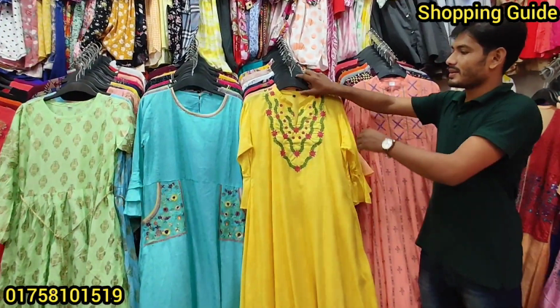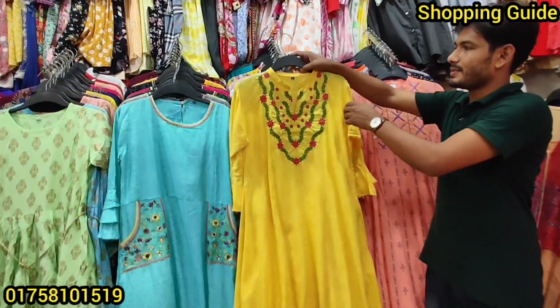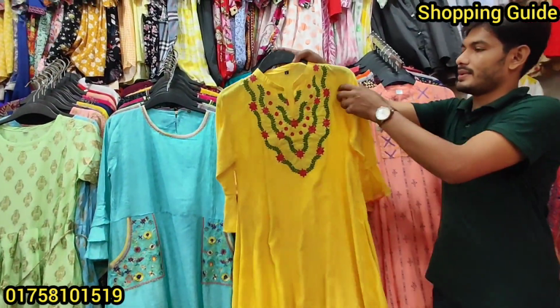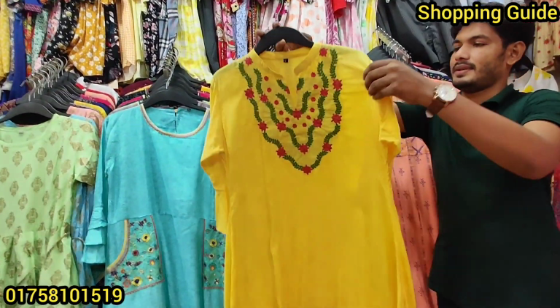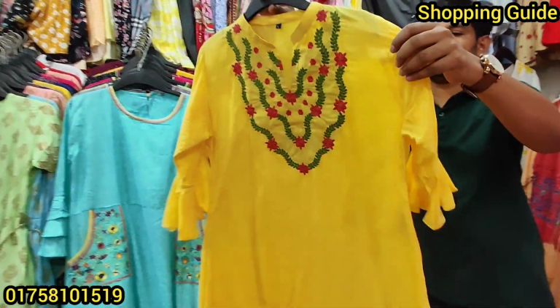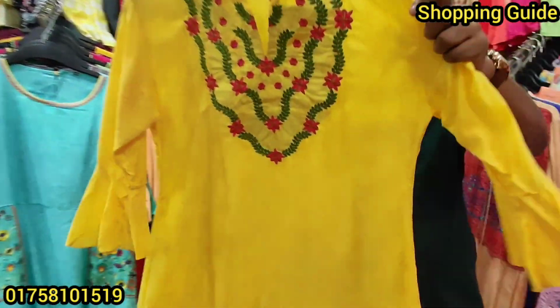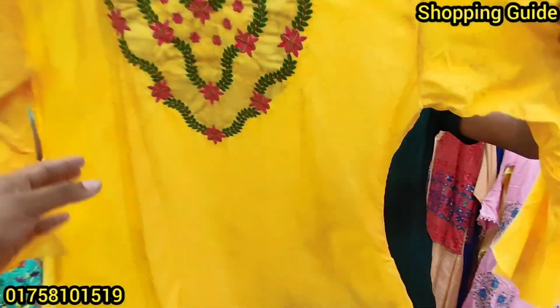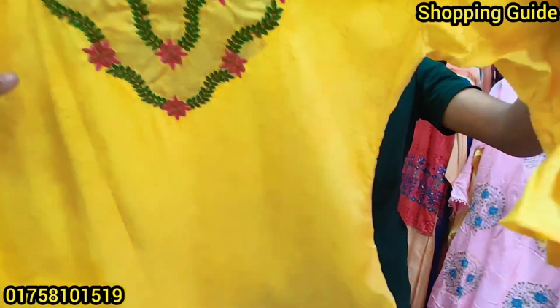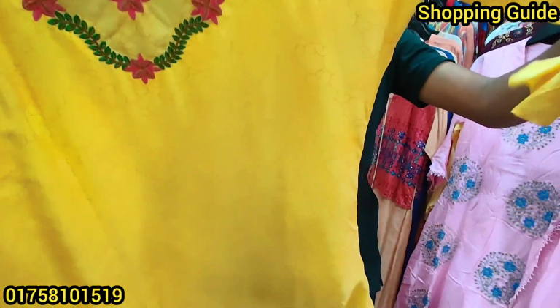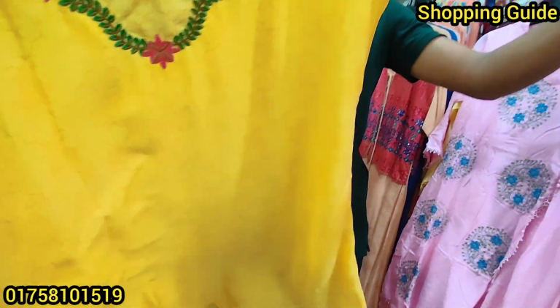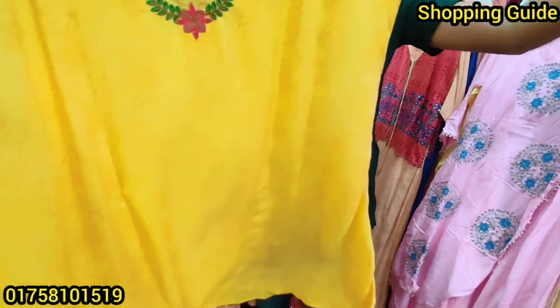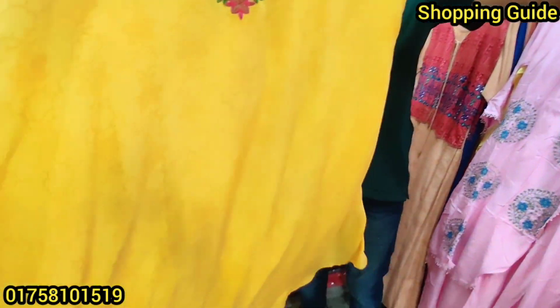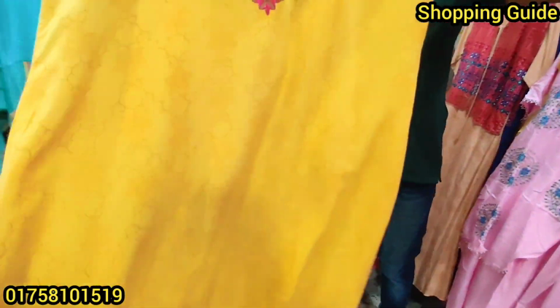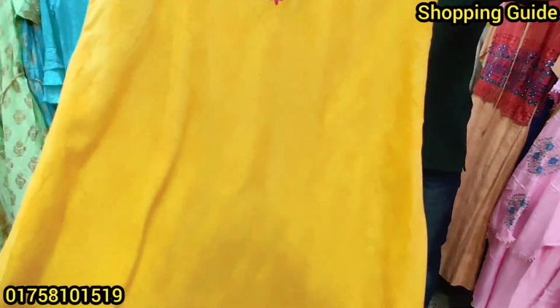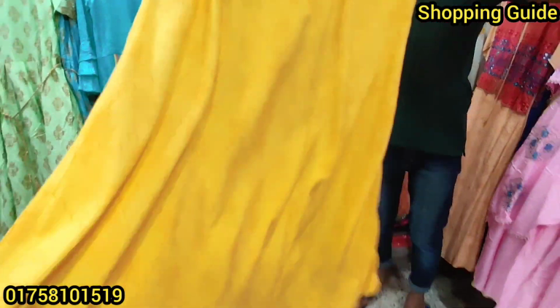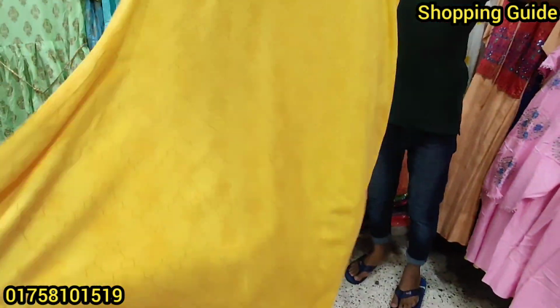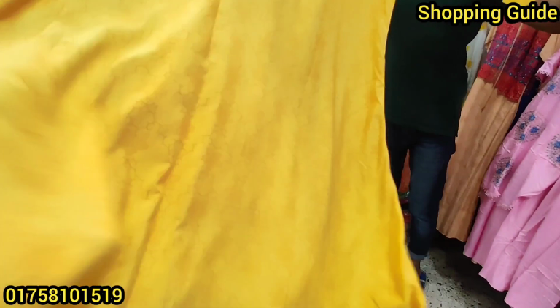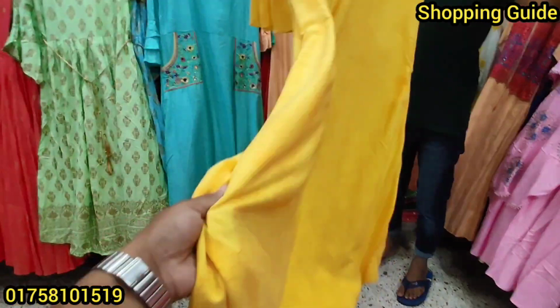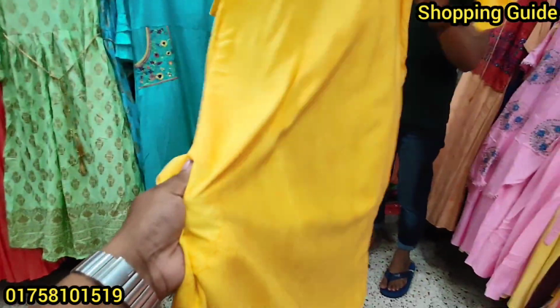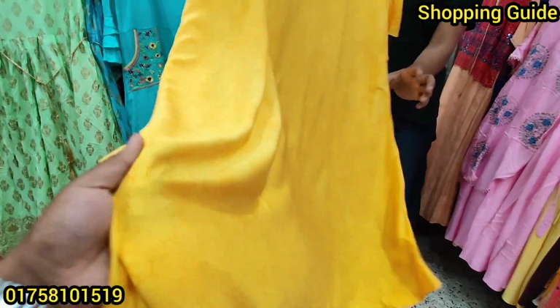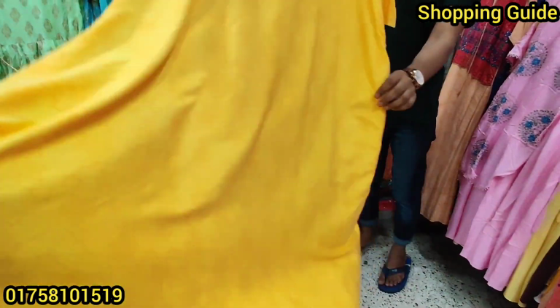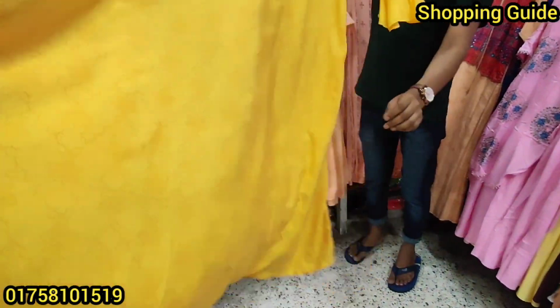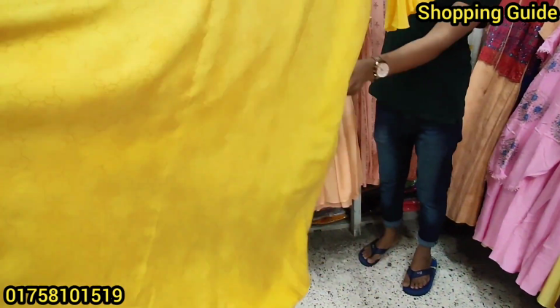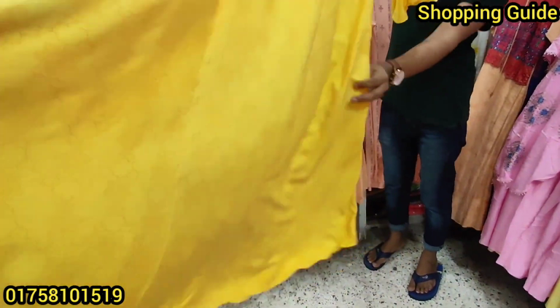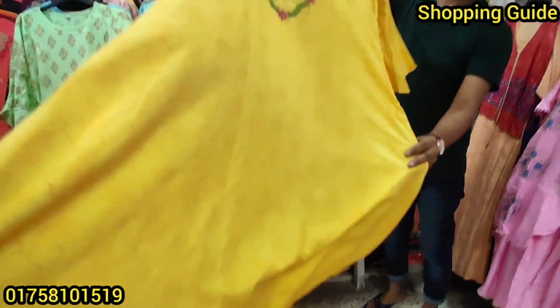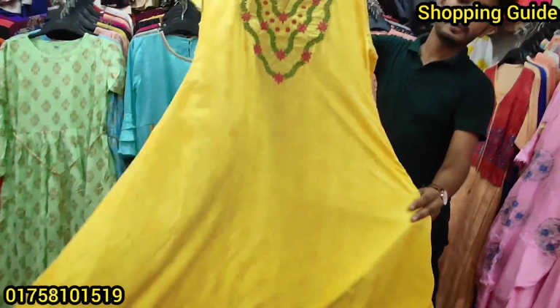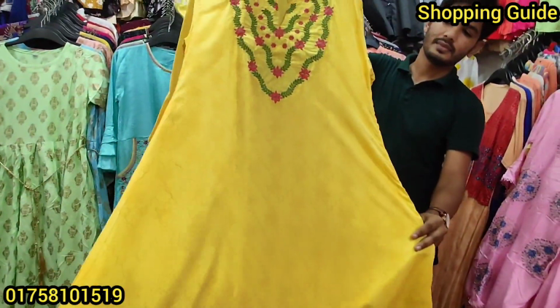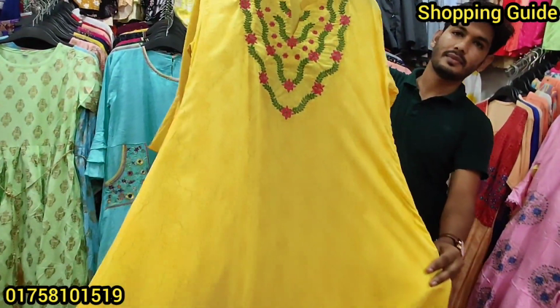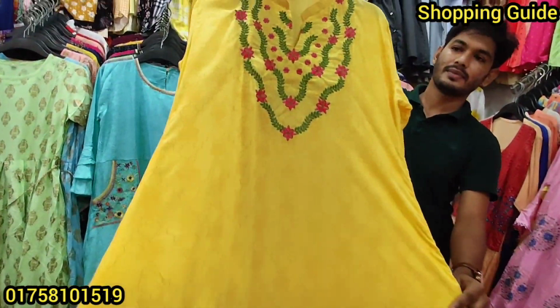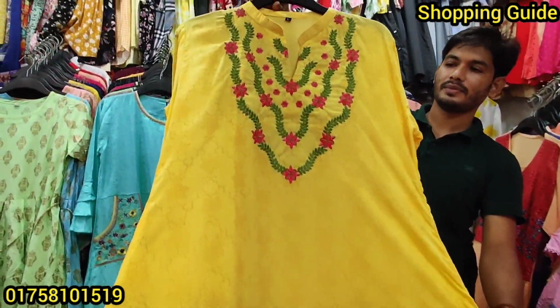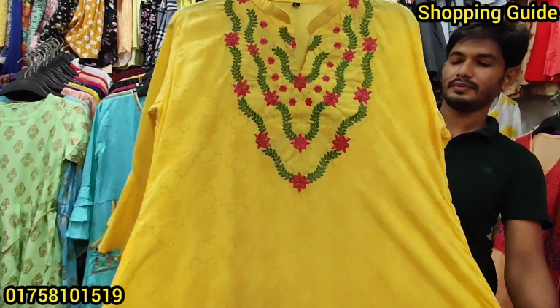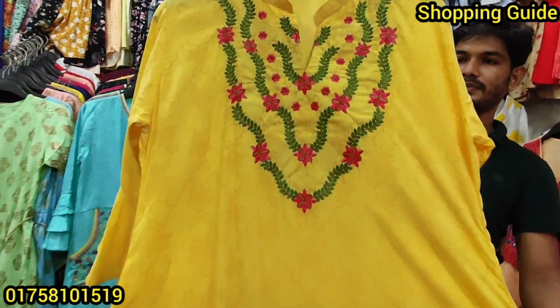Here we have a mandate — this is a beautiful color. This is a very comfortable fabric. It is comfortable on the body, very comfortable.